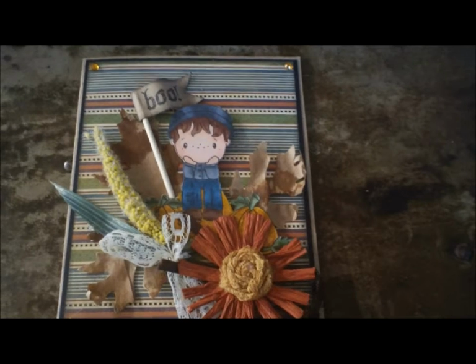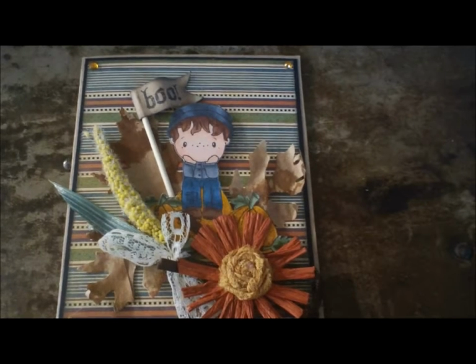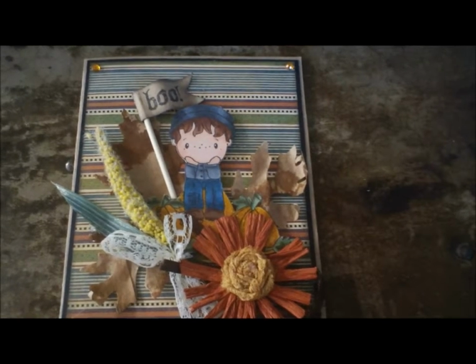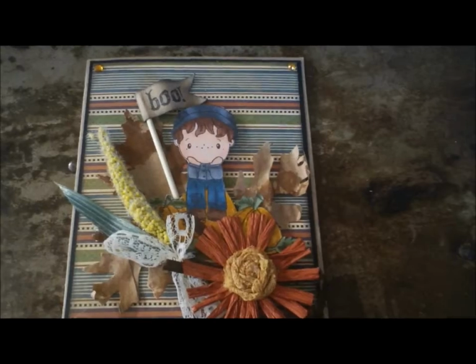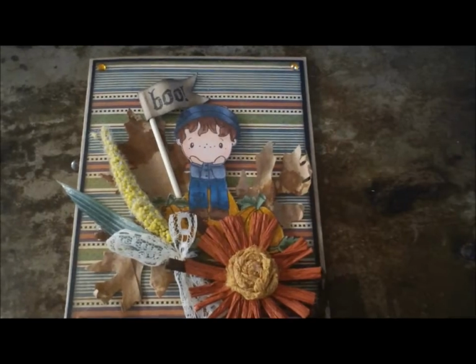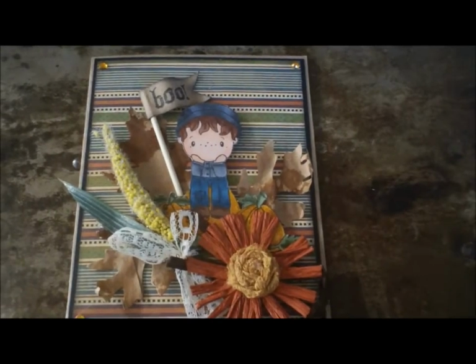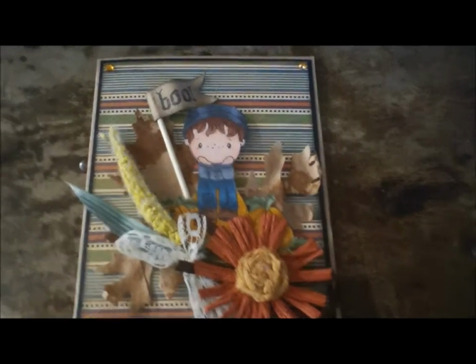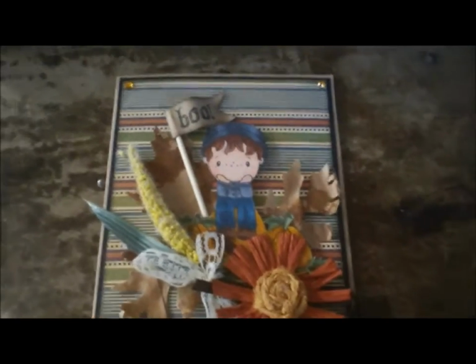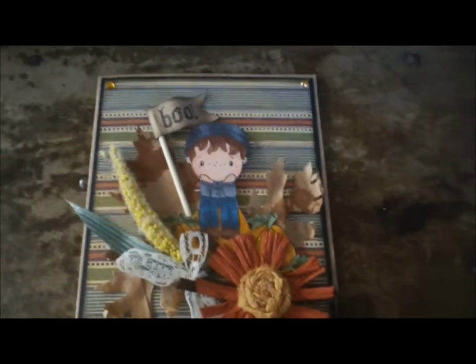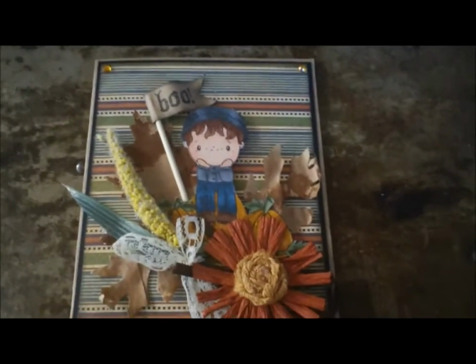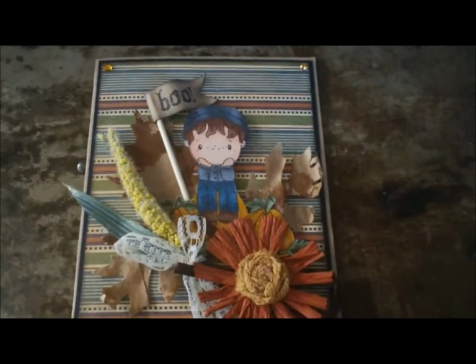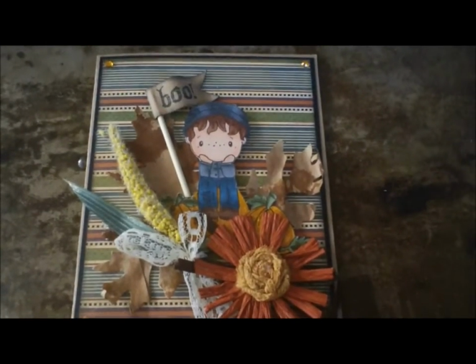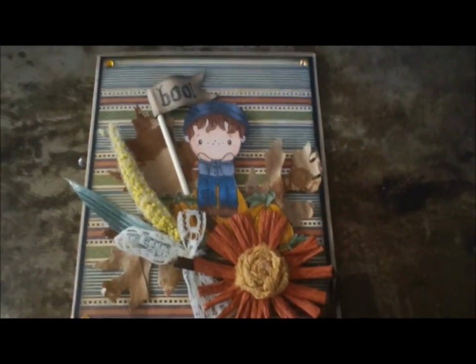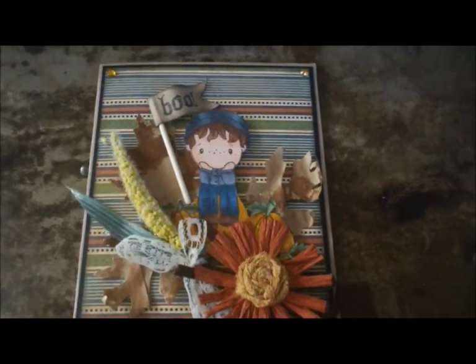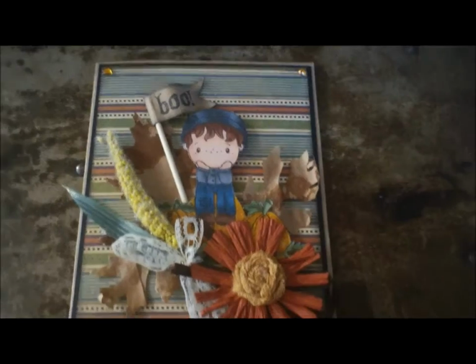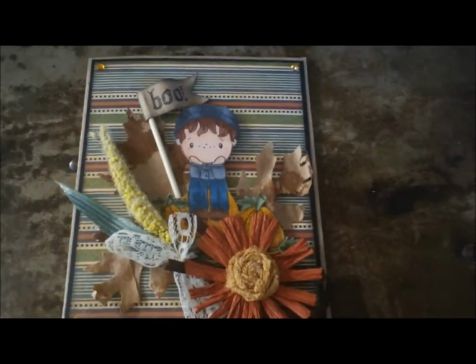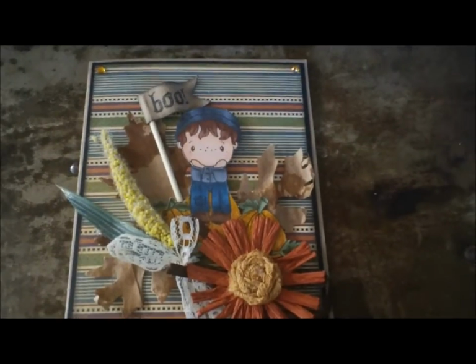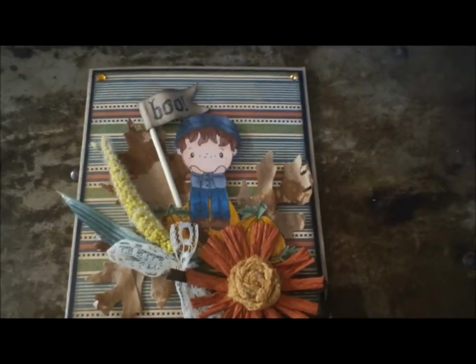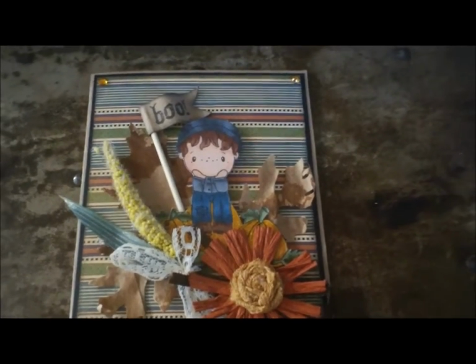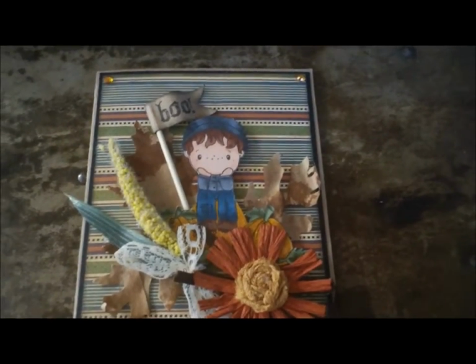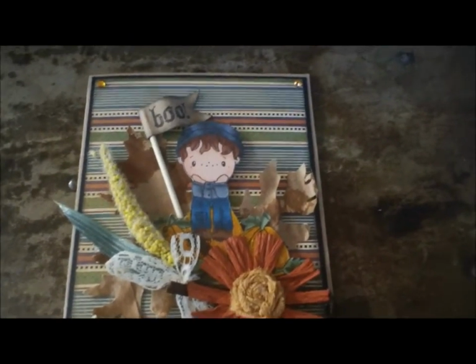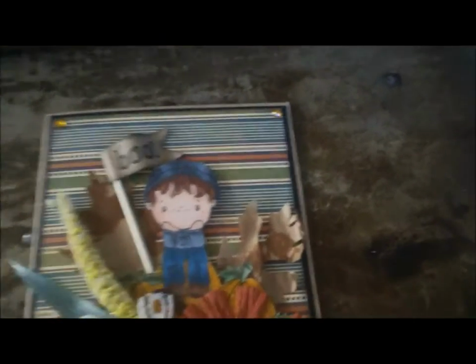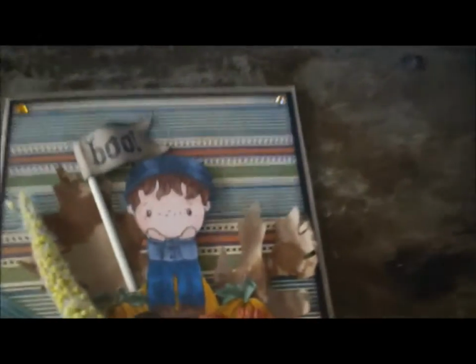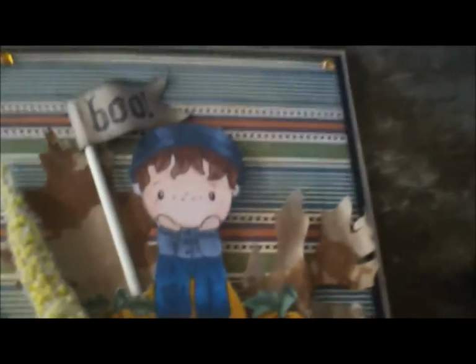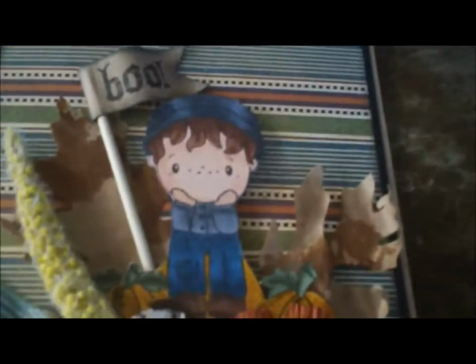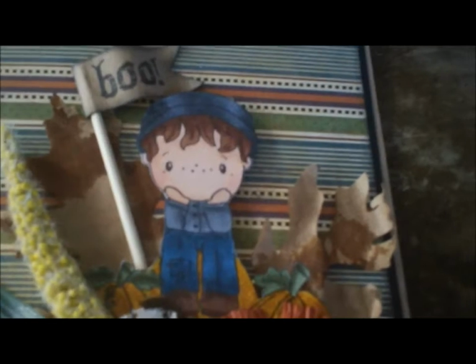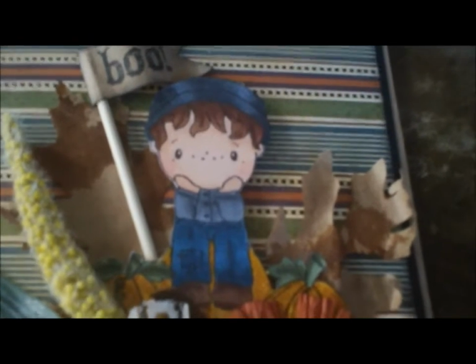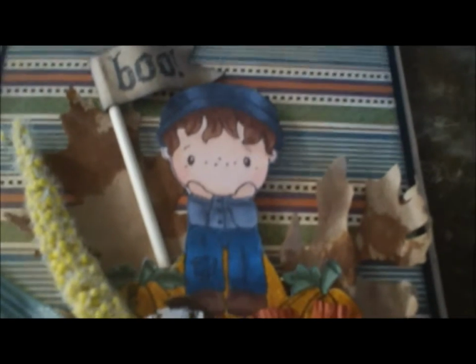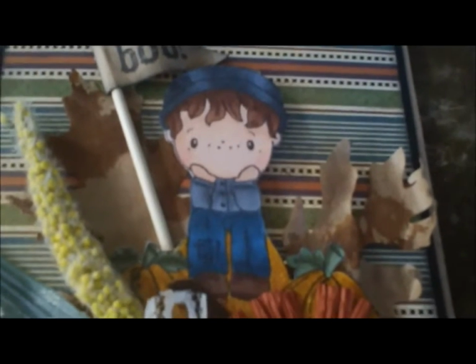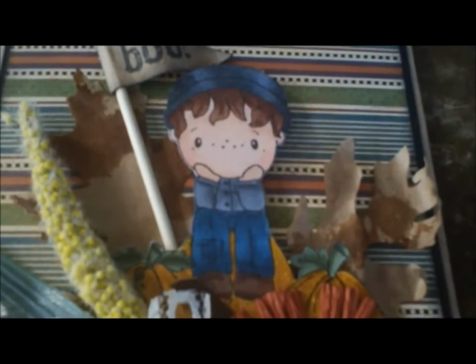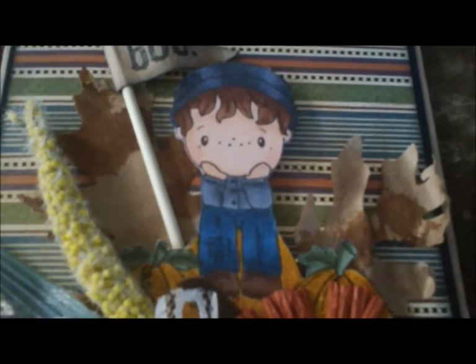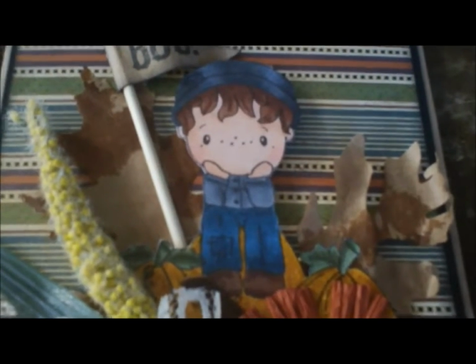Hey everyone, it's Matea. I just wanted to show you the card I created this afternoon. This is a card I'm sending out to a friend, and the Copic colored image I did was the CC Designs Swiss Pixies Fall Hansel.